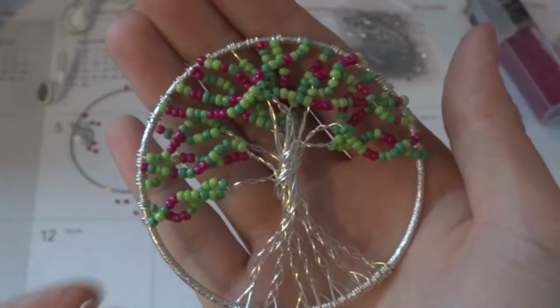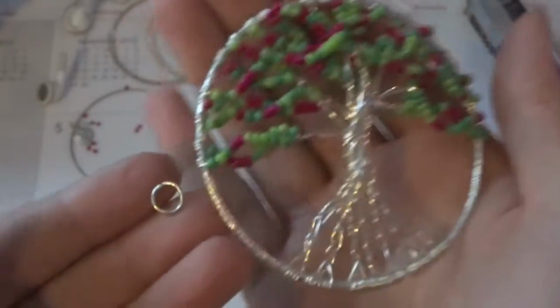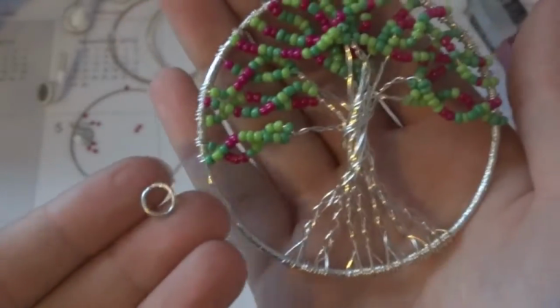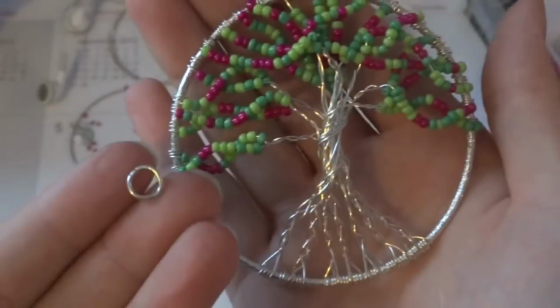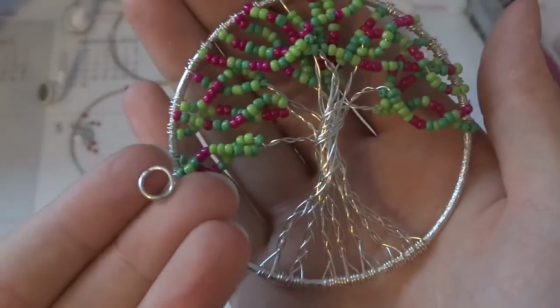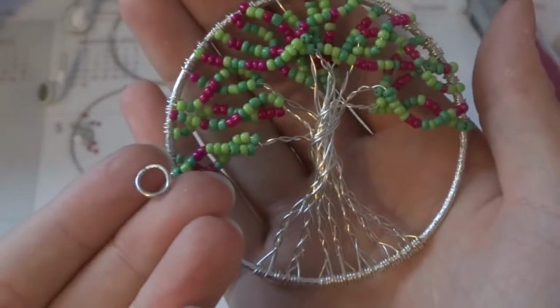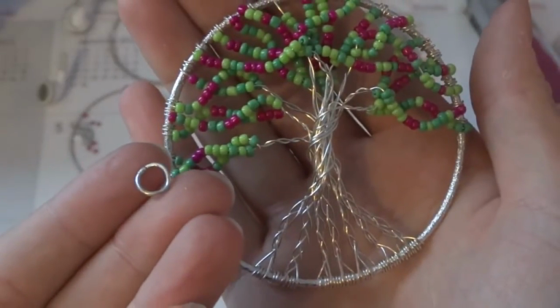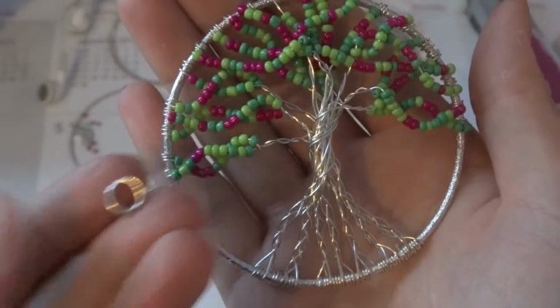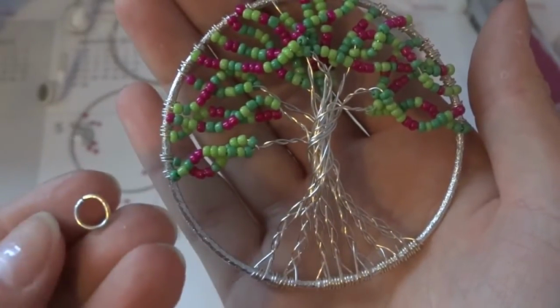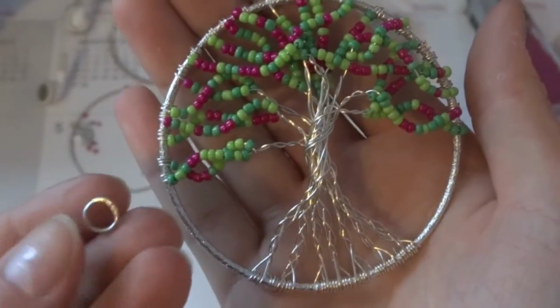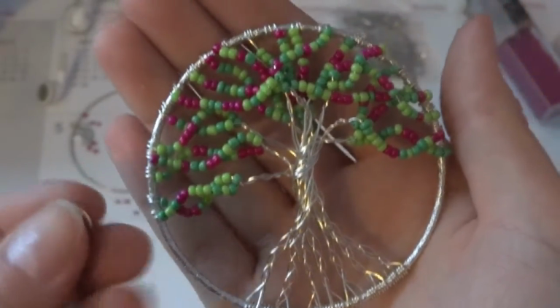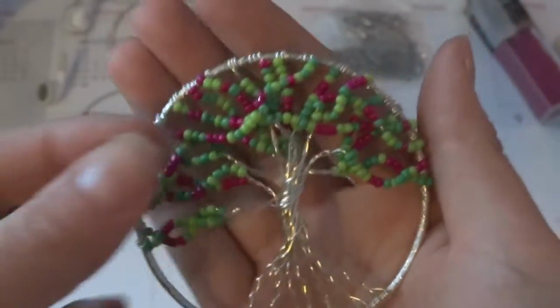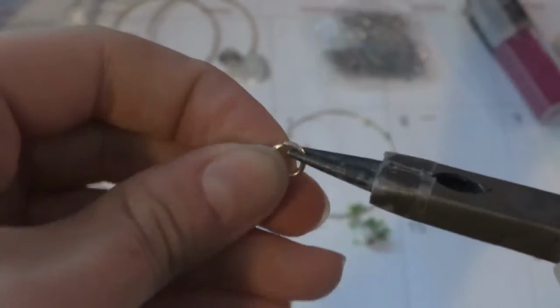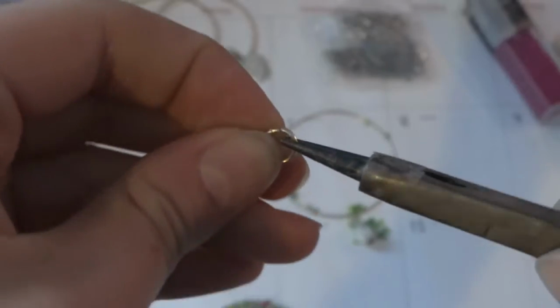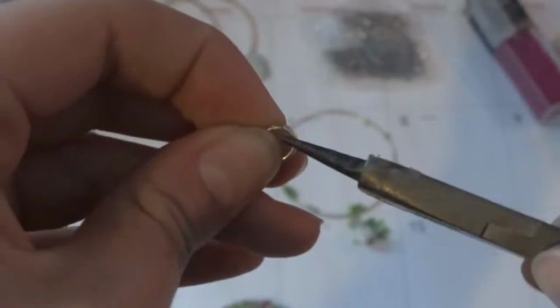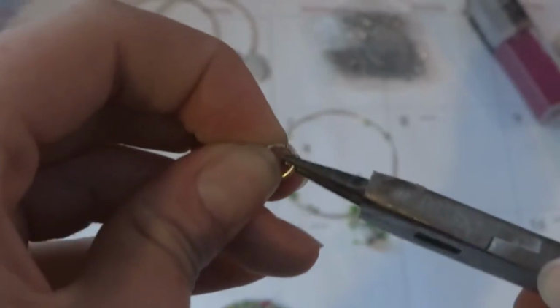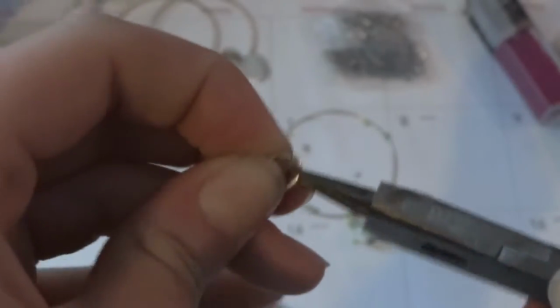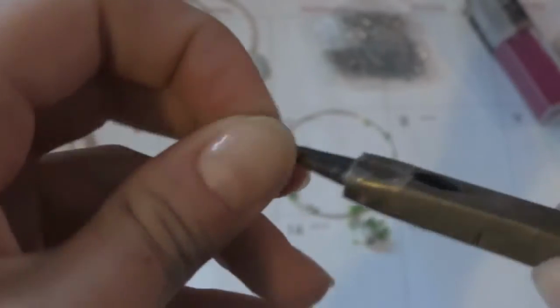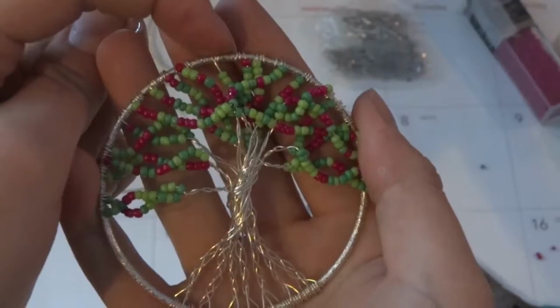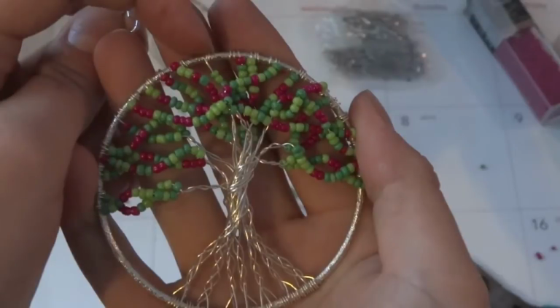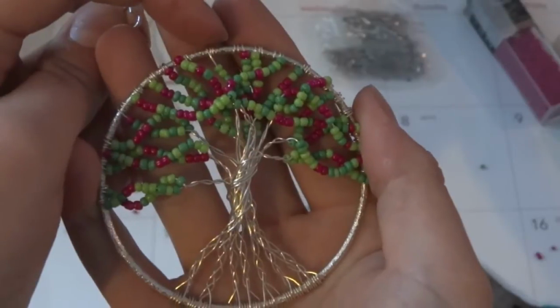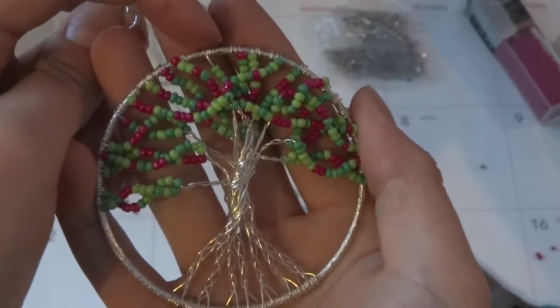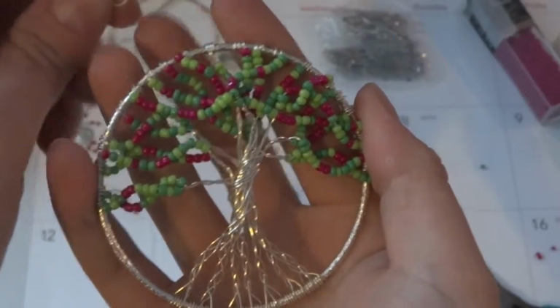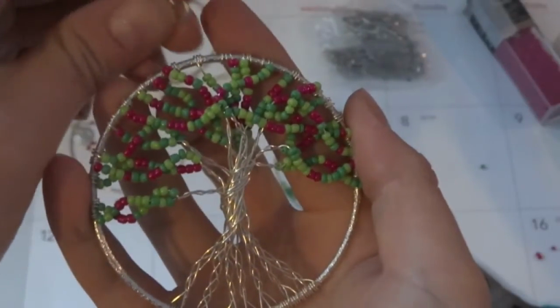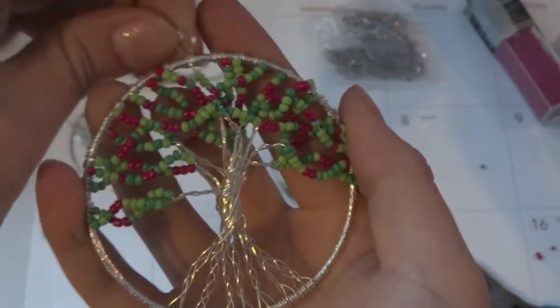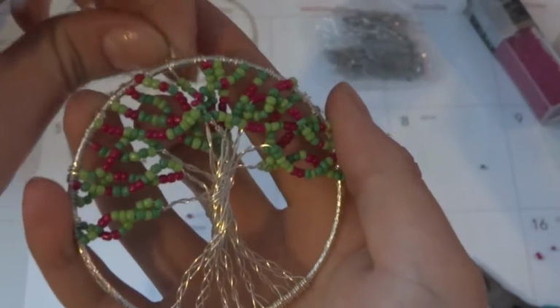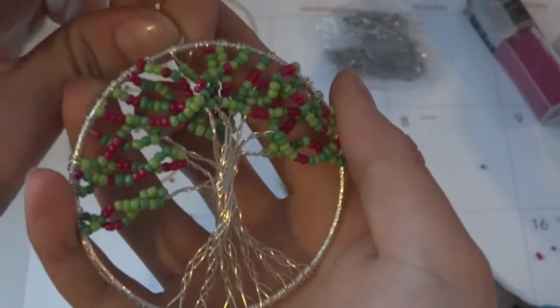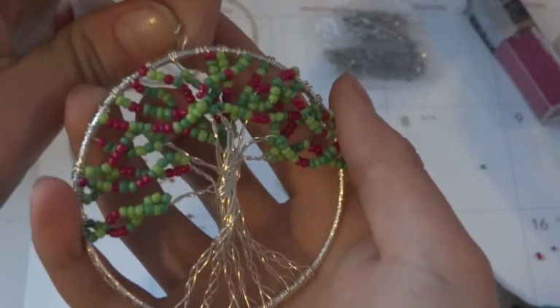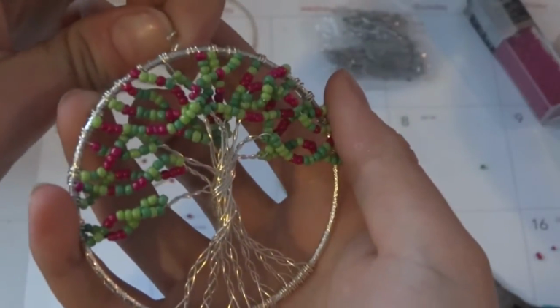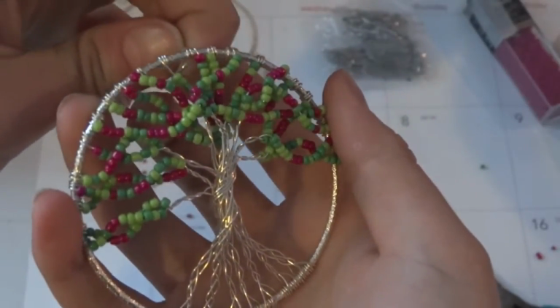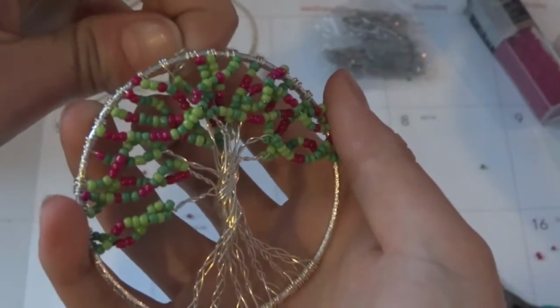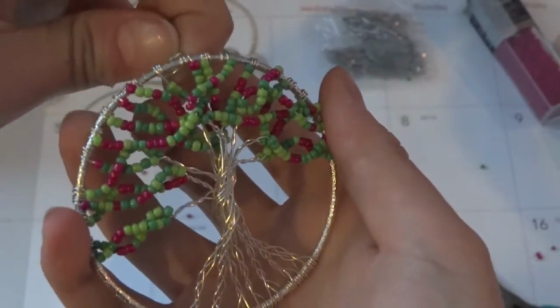Now that you're finished, all you have to do is add your jump ring and attach it to your necklace and you're done. I added some pink to mine because I wanted an apple tree version.